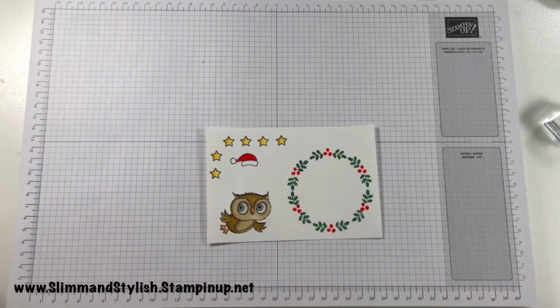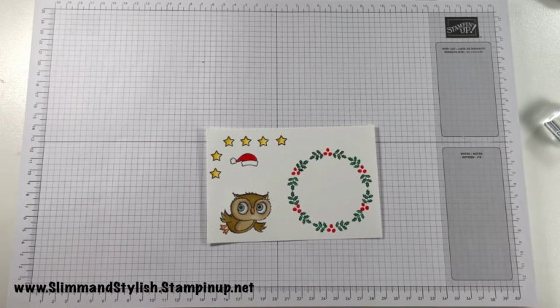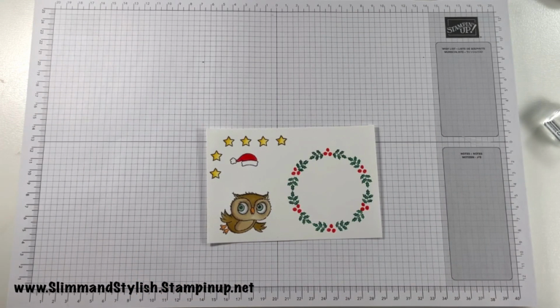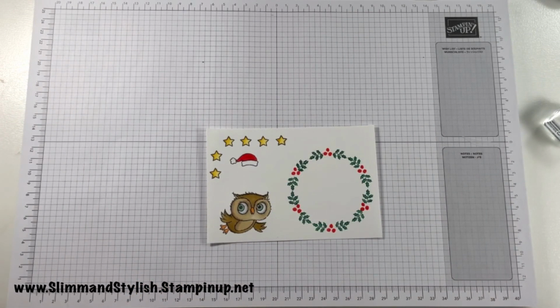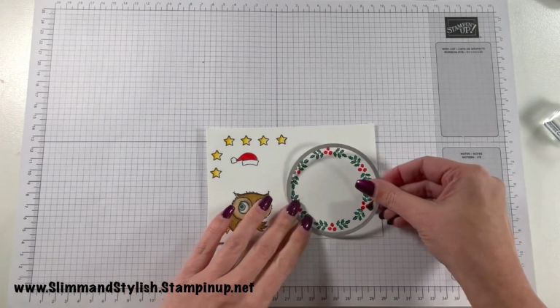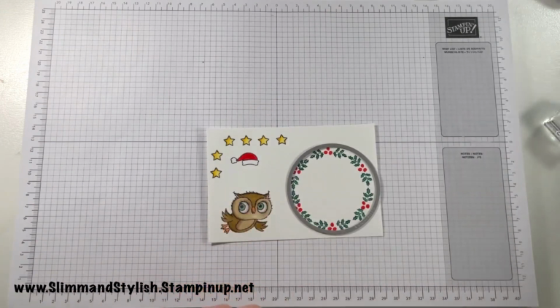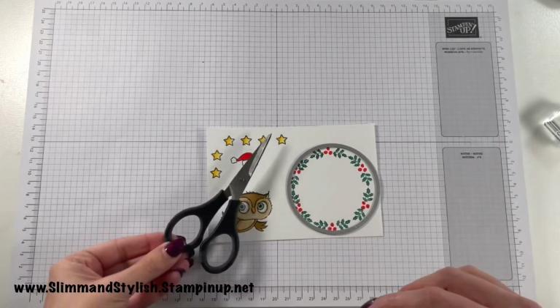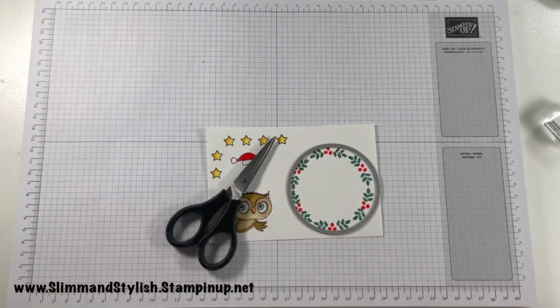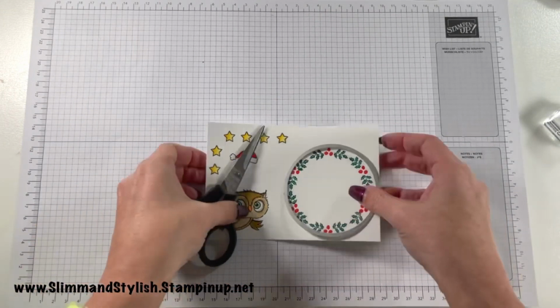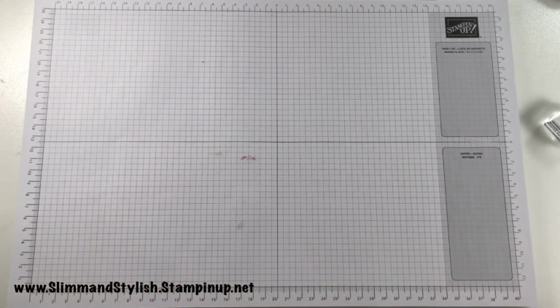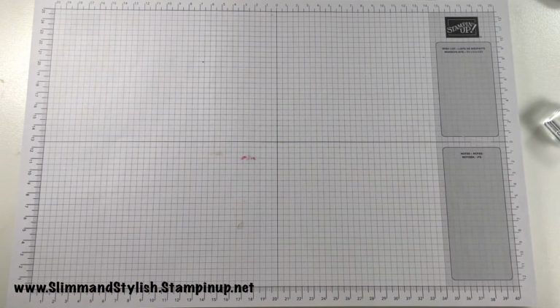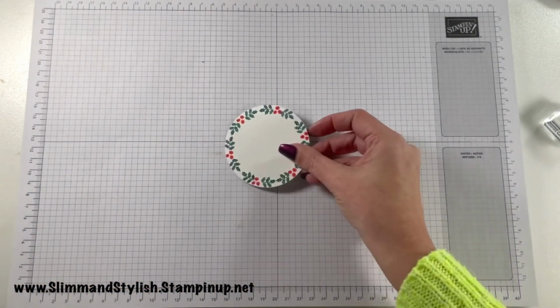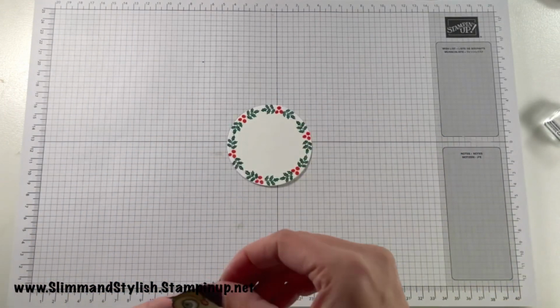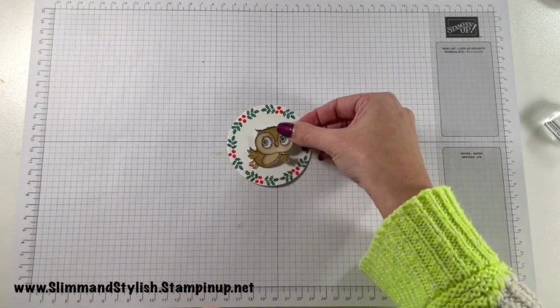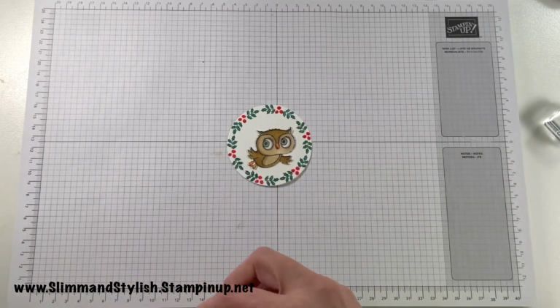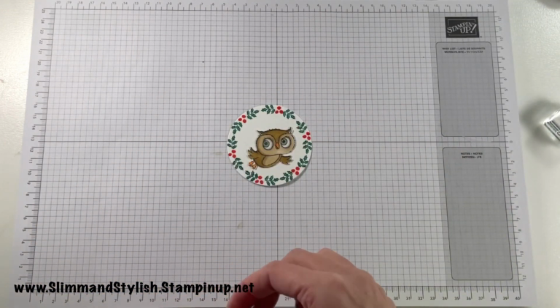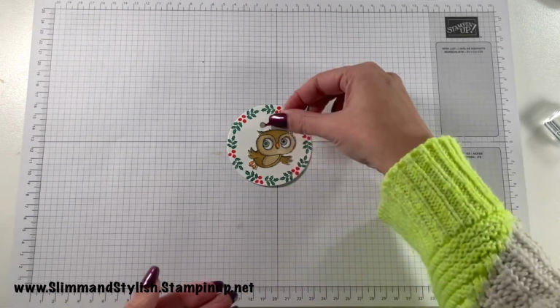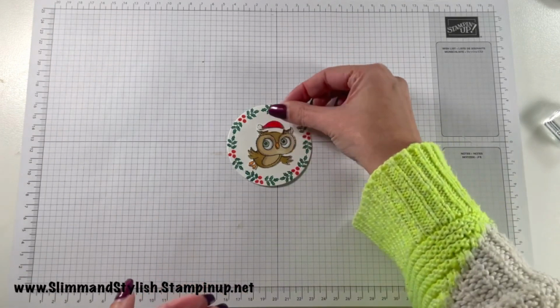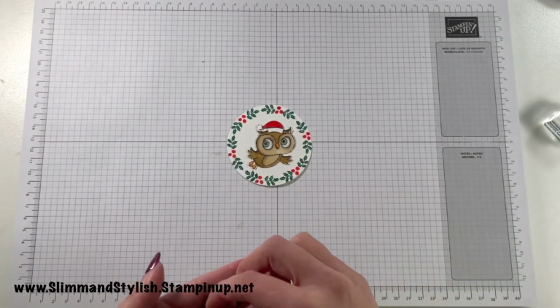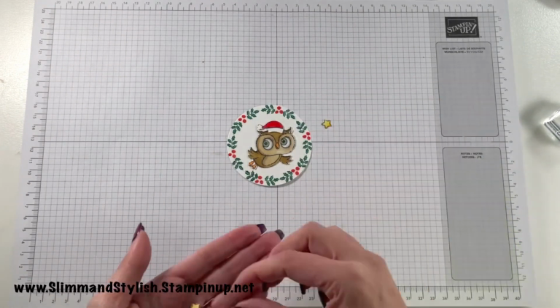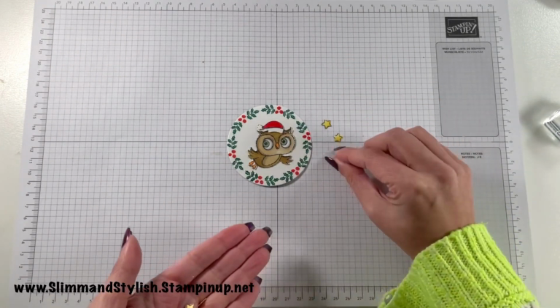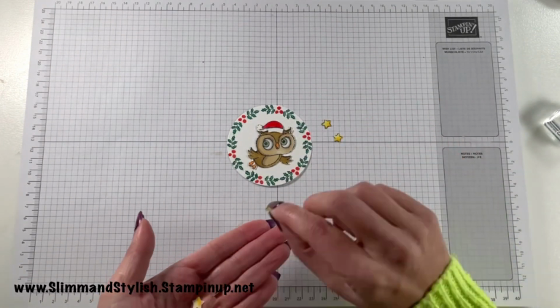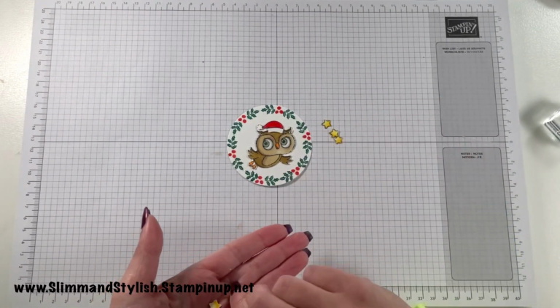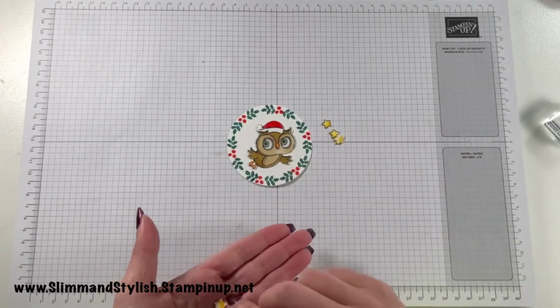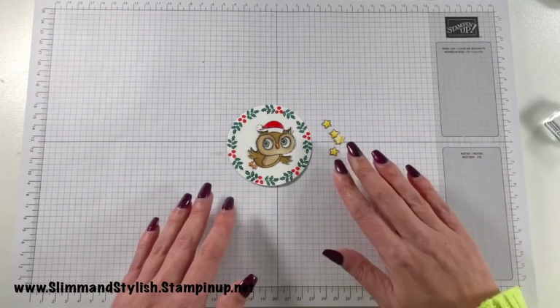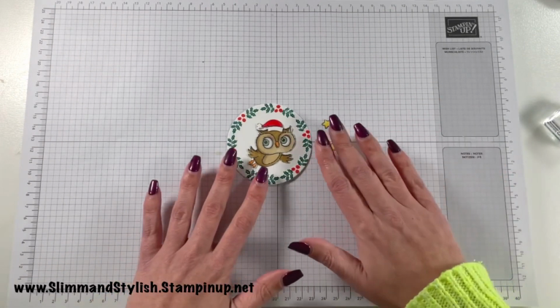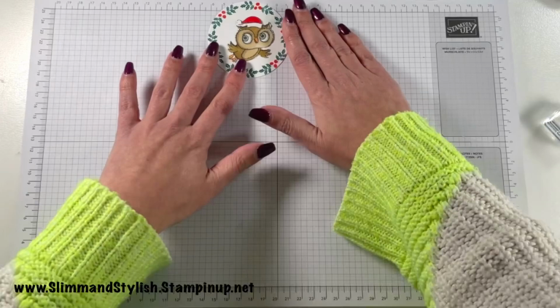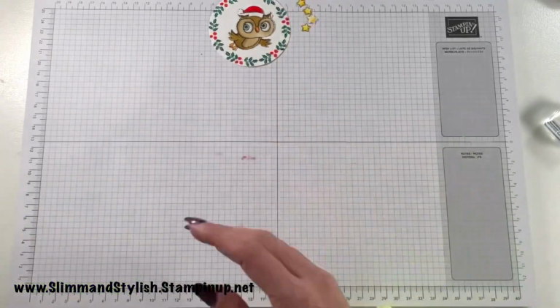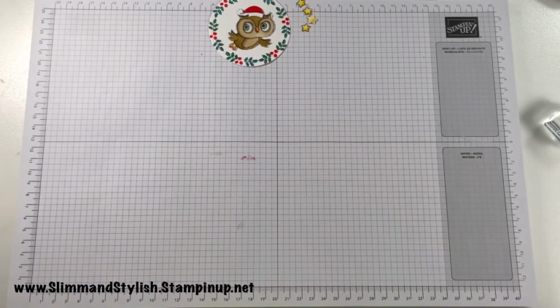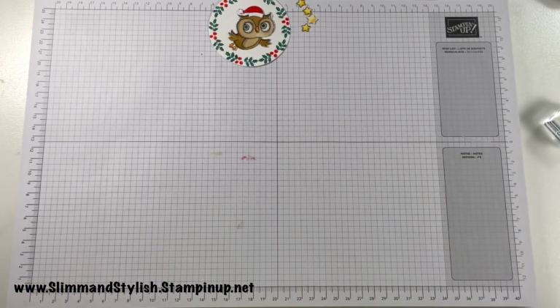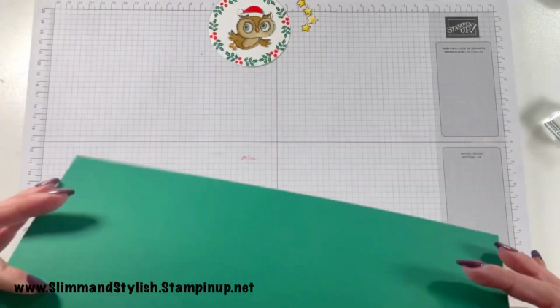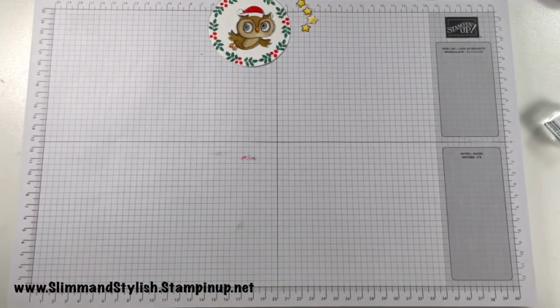I do like him — doesn't he look cute? I need to think of a name for him. What's a cool owl name? Let me know in the comments. So here's the circle, here's my owl, there's the hat that fits him, and there are my little stars. I'm going to push all of those to the side and concentrate on the background.